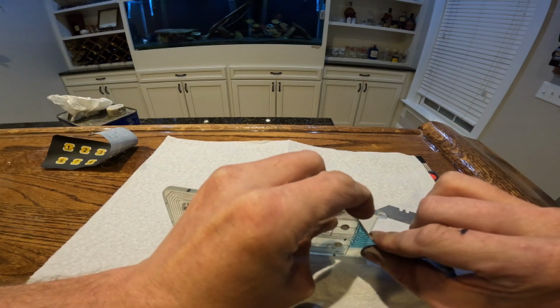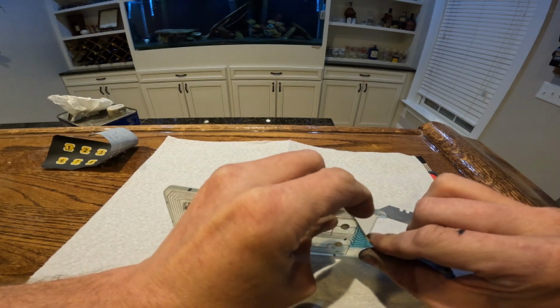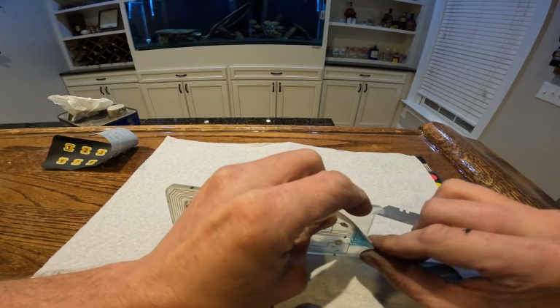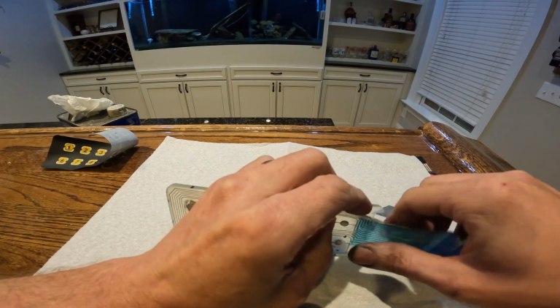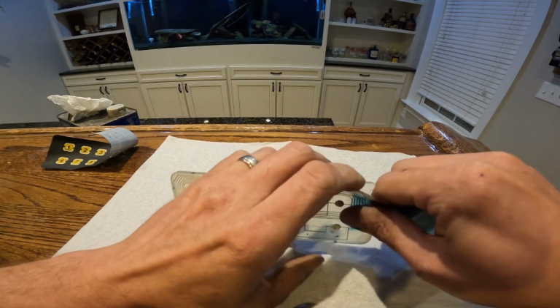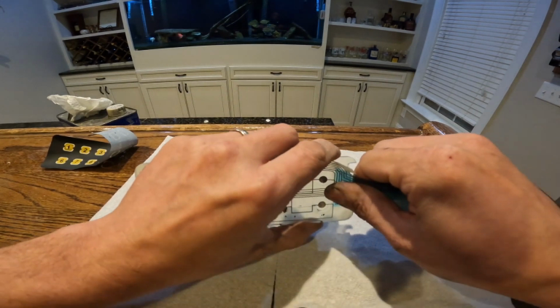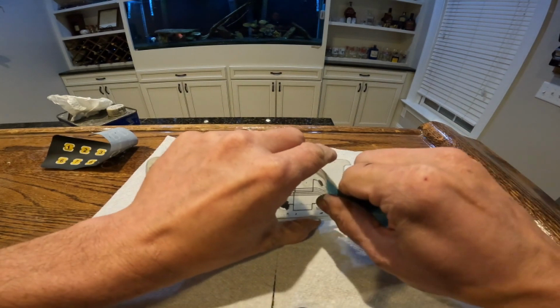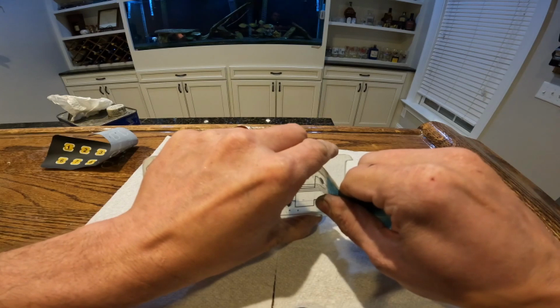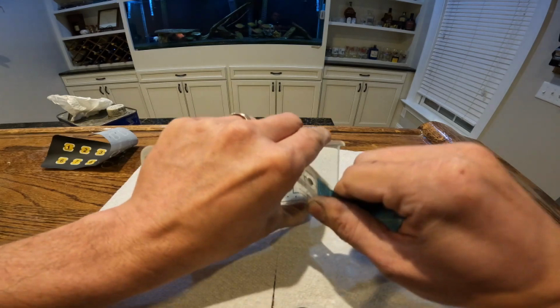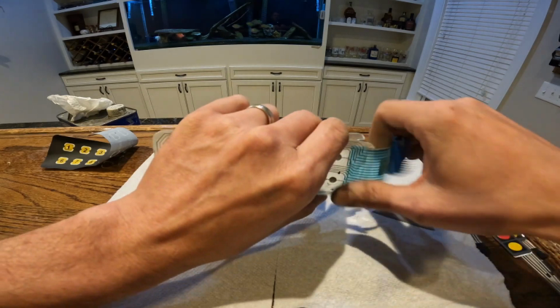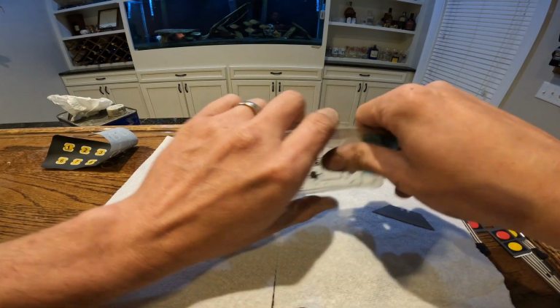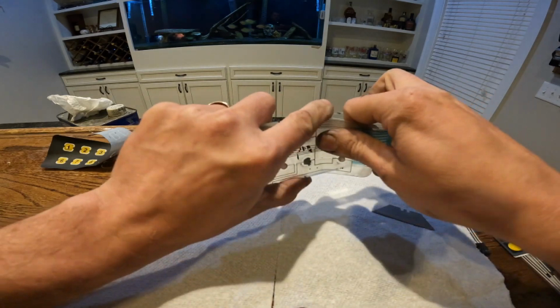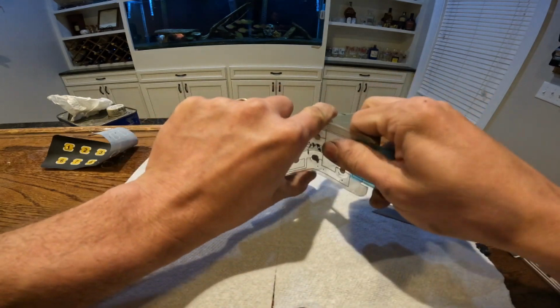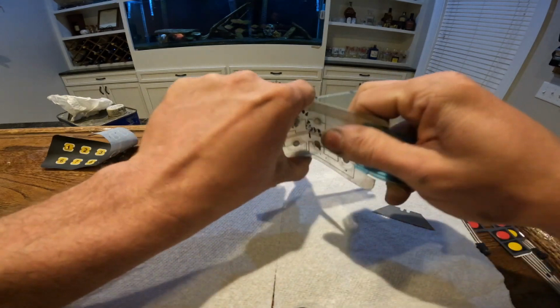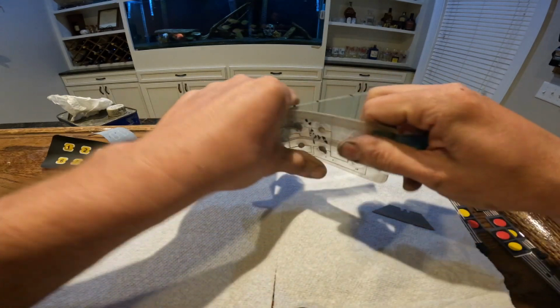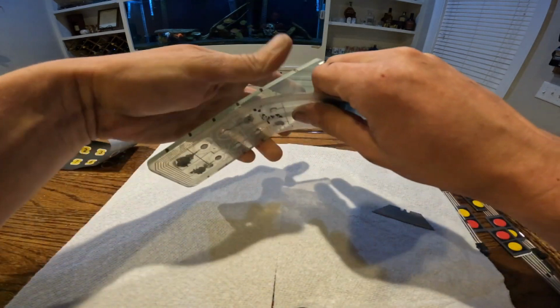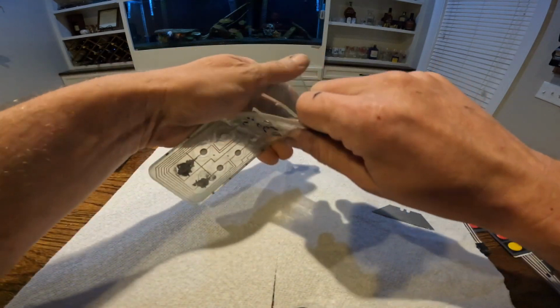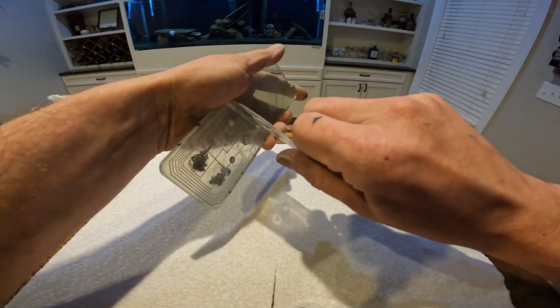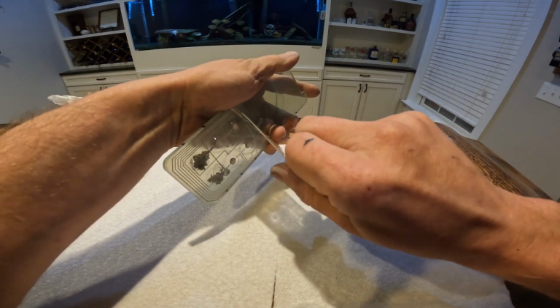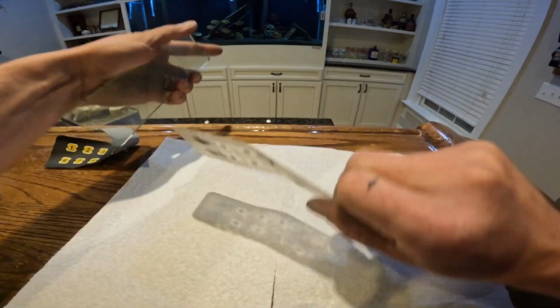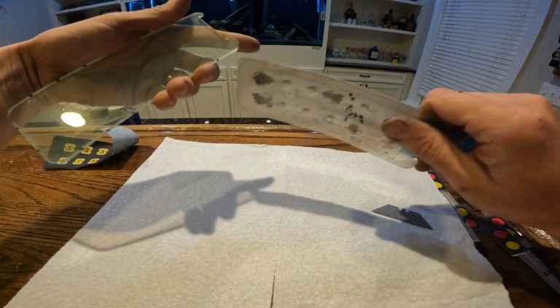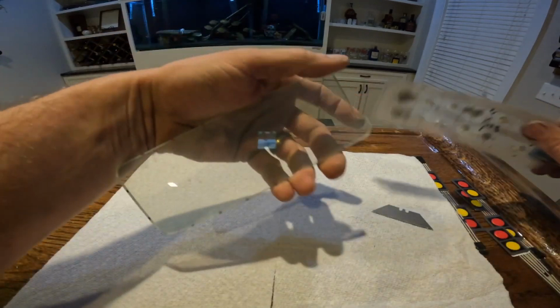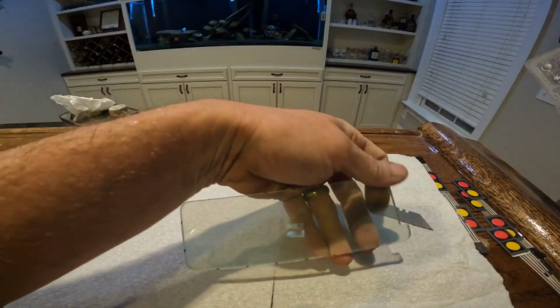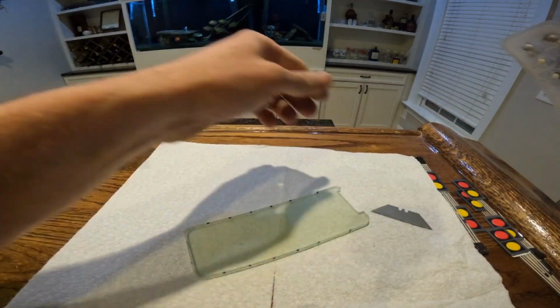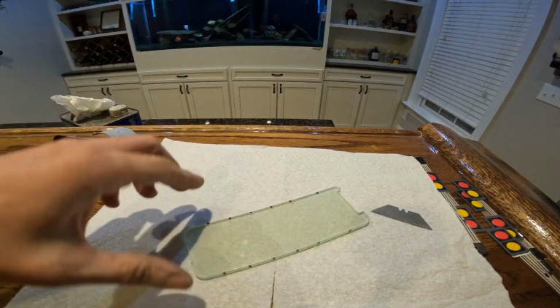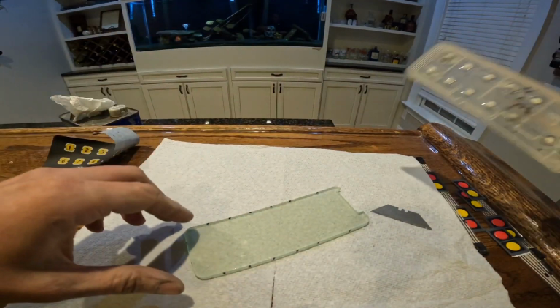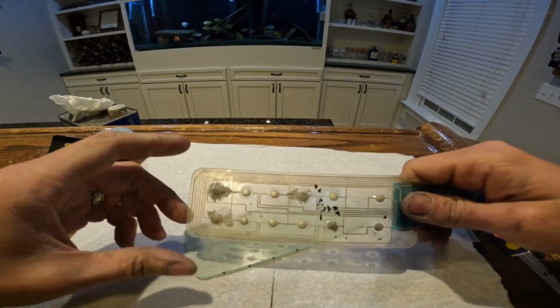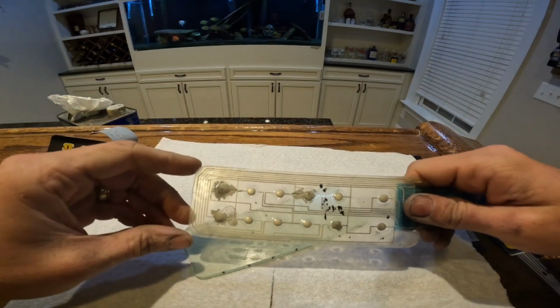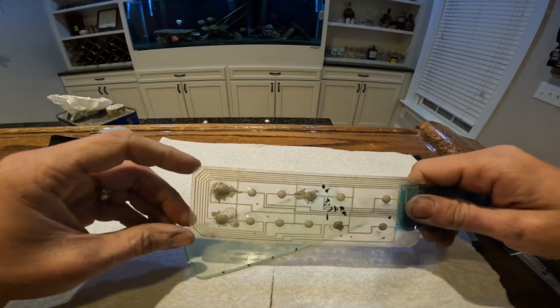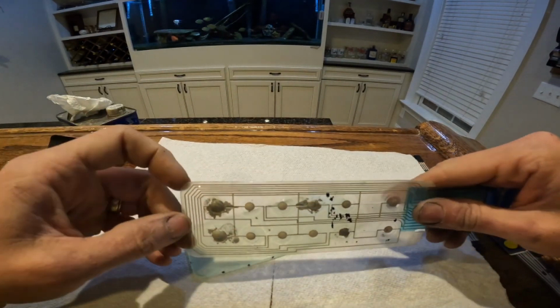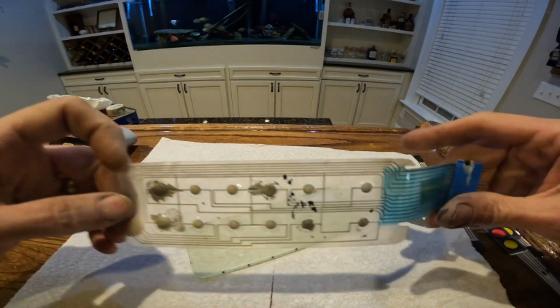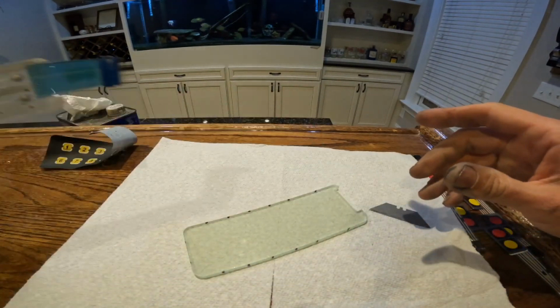There we go. Now once we get it started, see how it comes right off. And there we have it. We've got our membrane right here that we'll use to make our harness later.